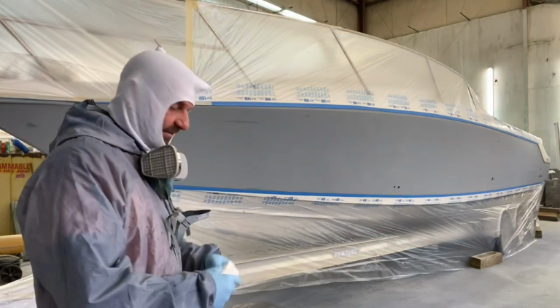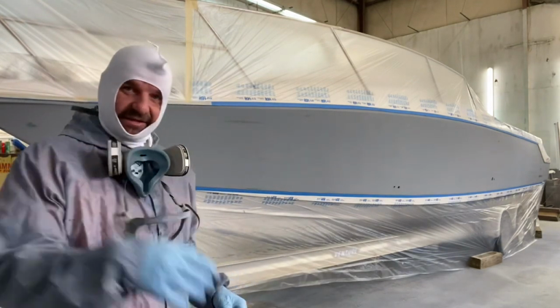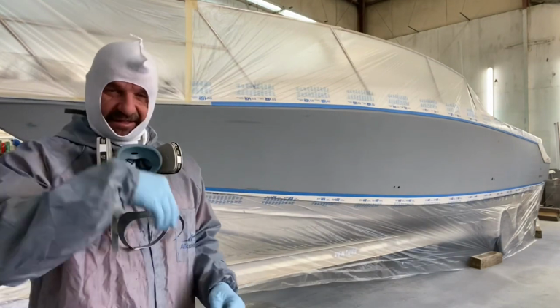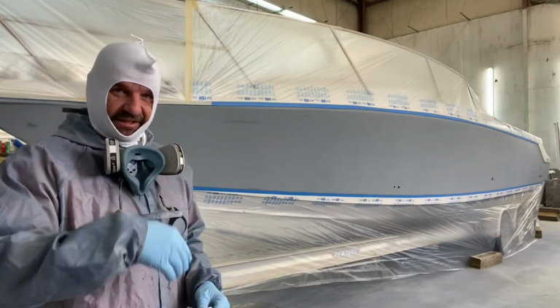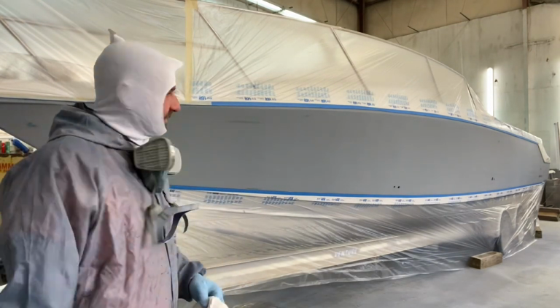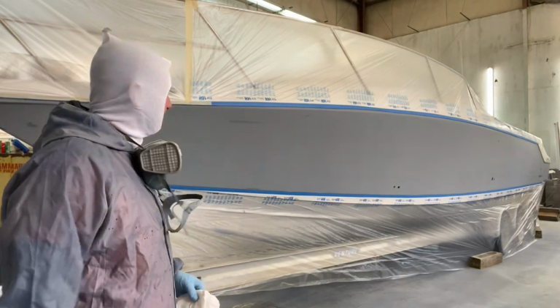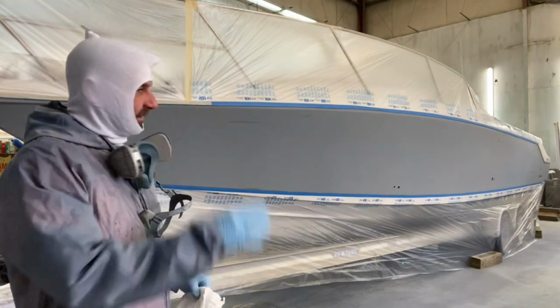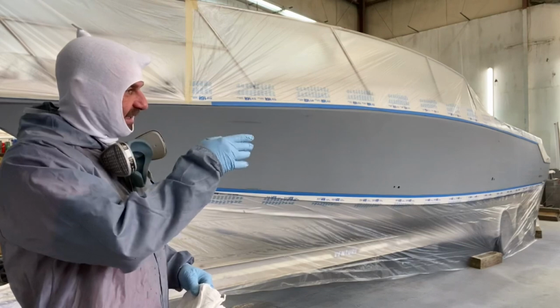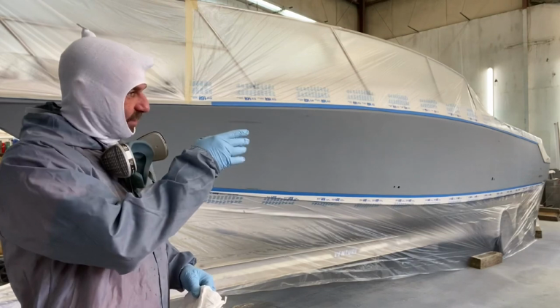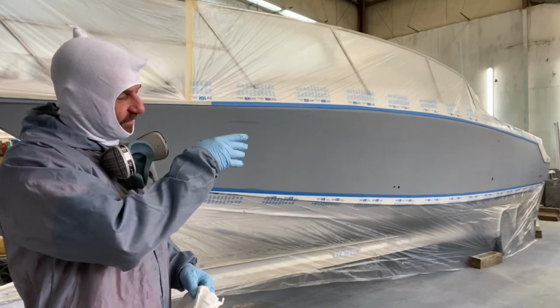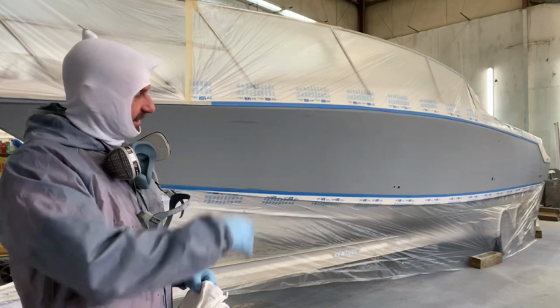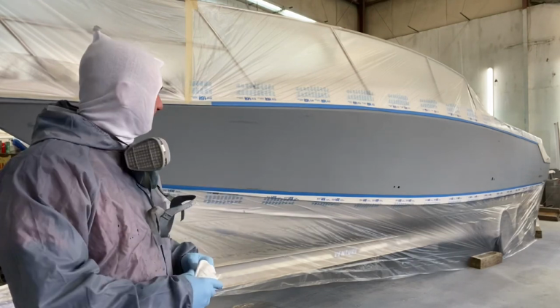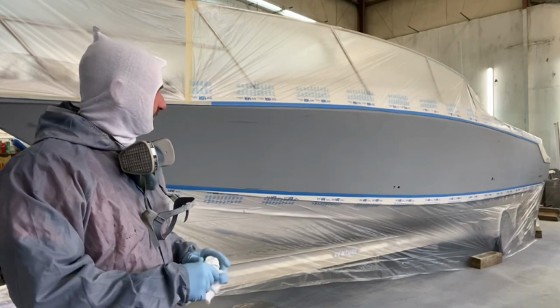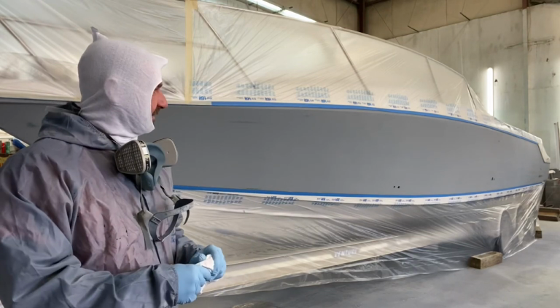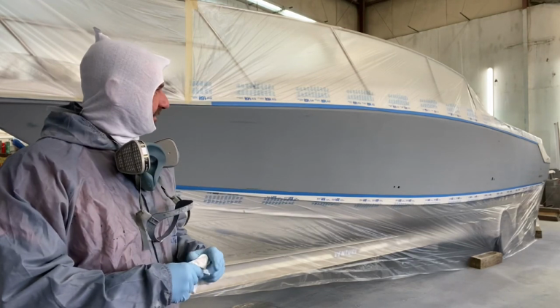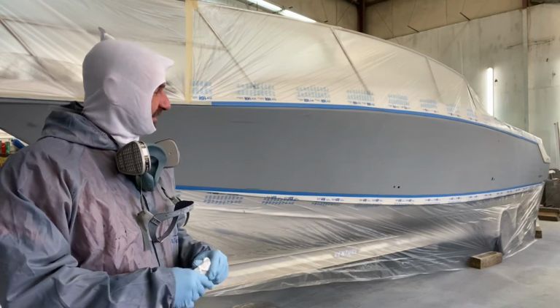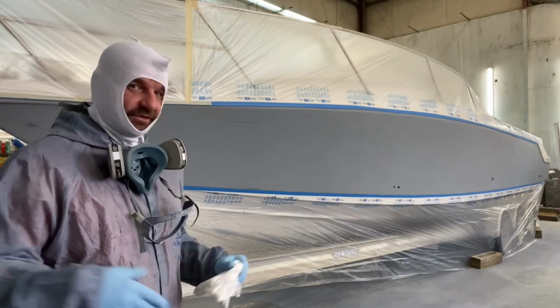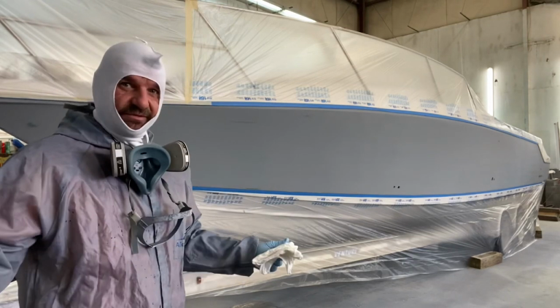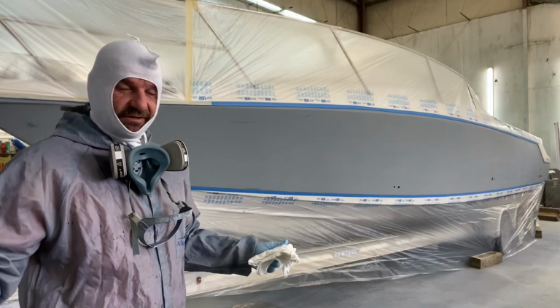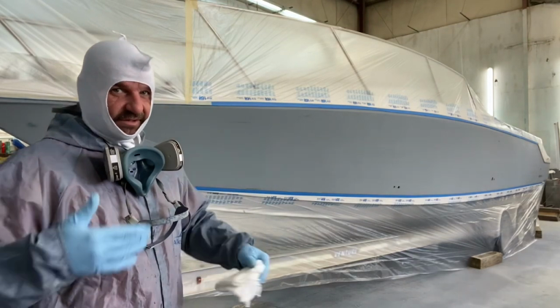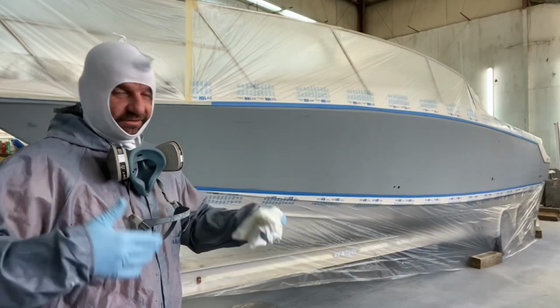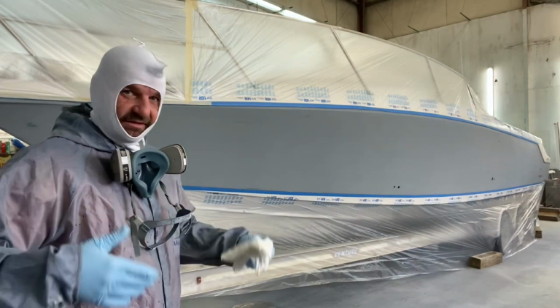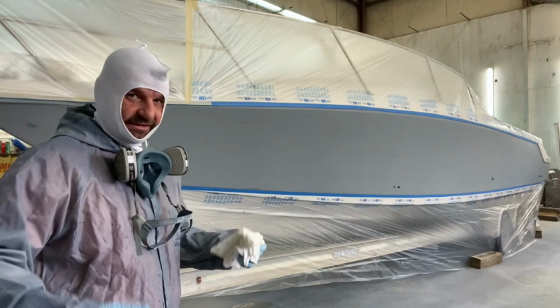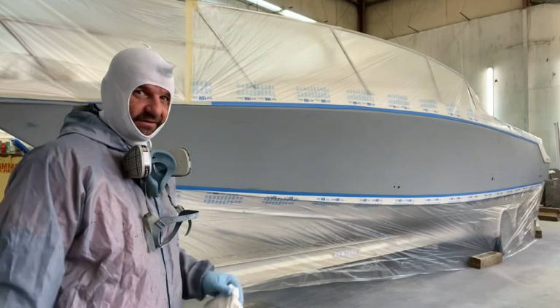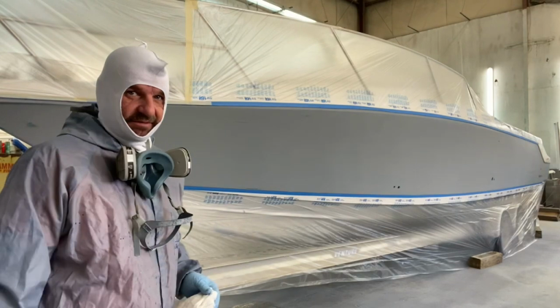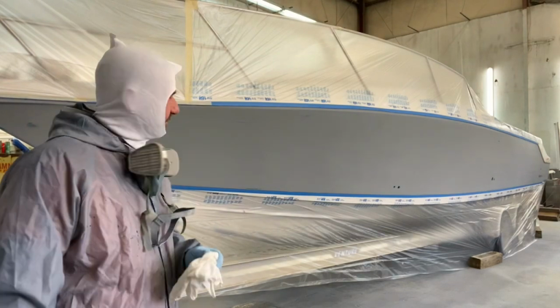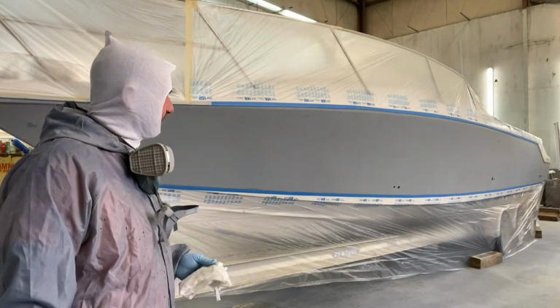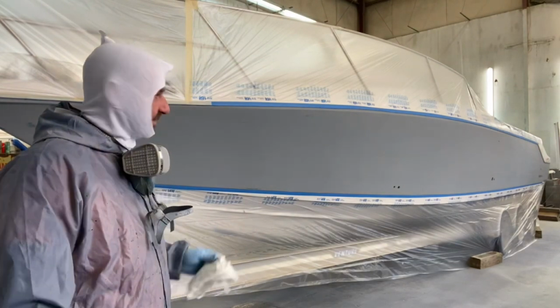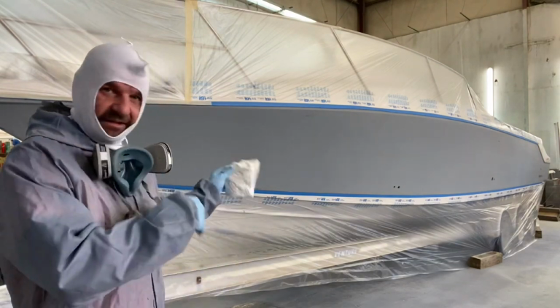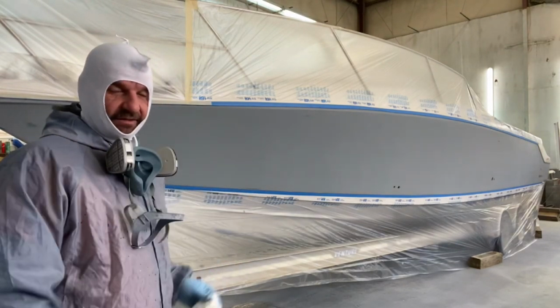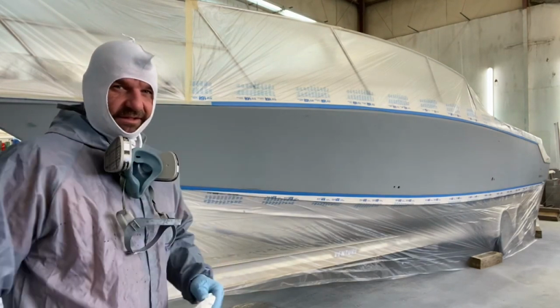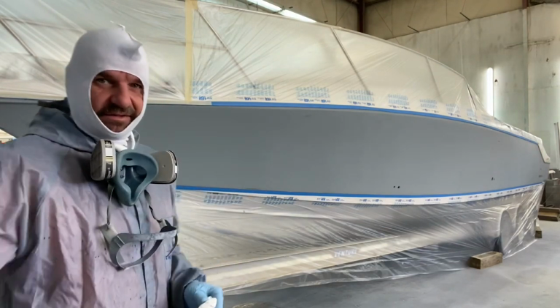I'm going to go ahead and time-lapse the solvent wiping while the primer is inducting. I'll jump in with y'all and try to show y'all how I set the 3M AccuSpray up and we'll get this done.